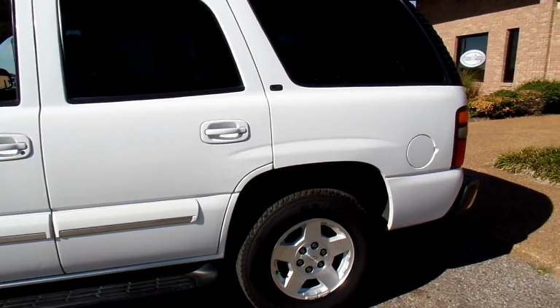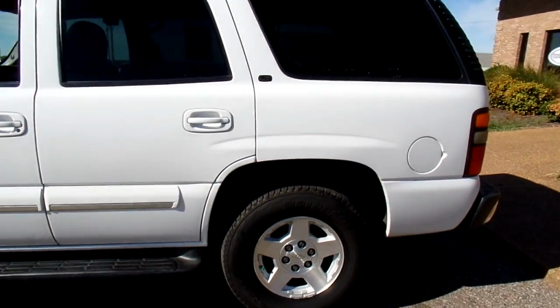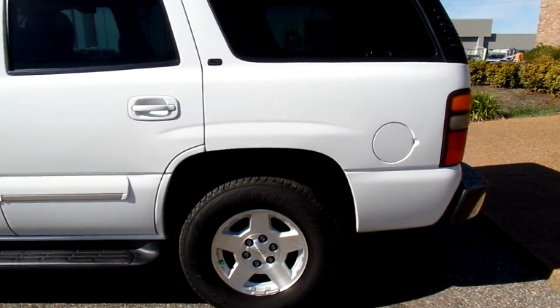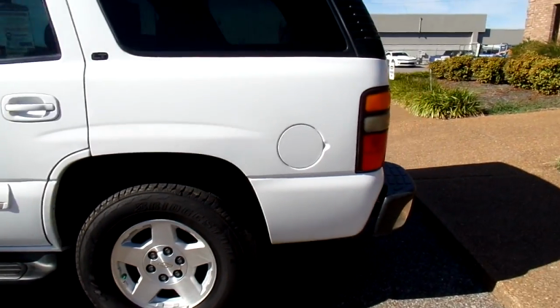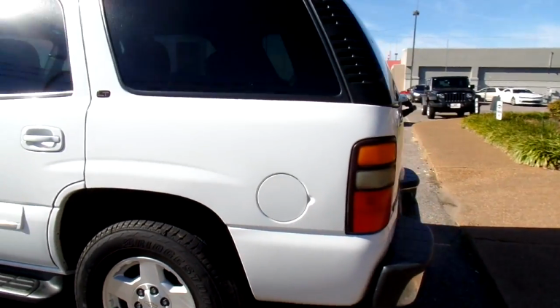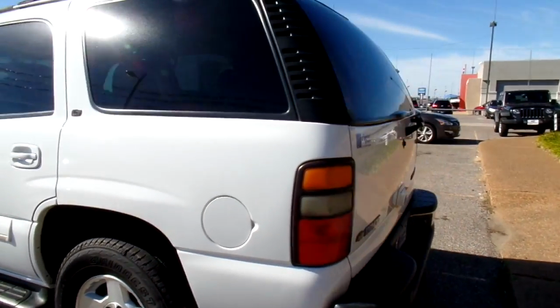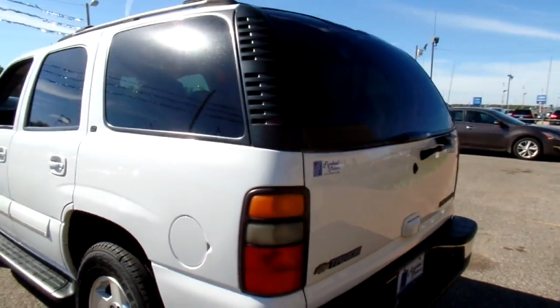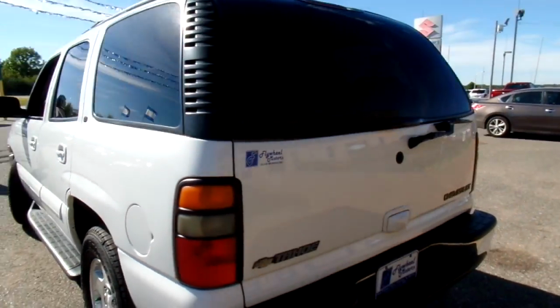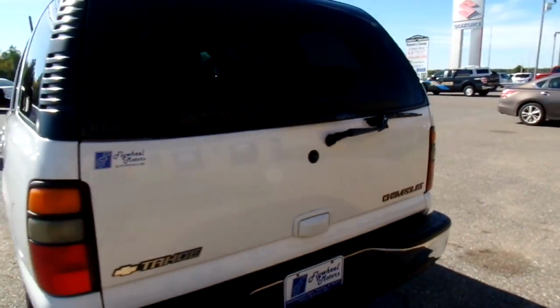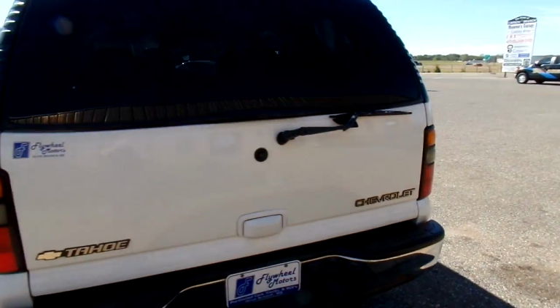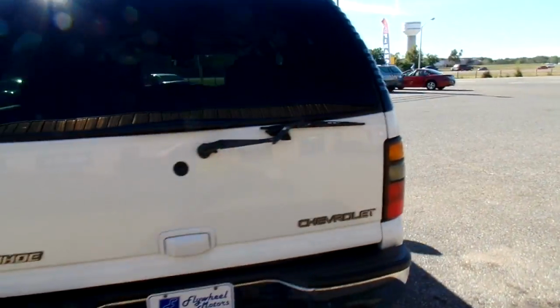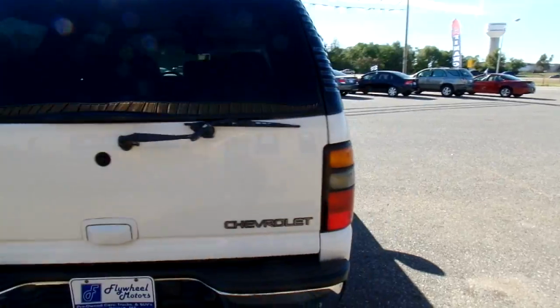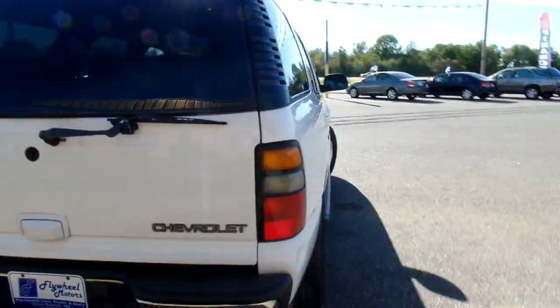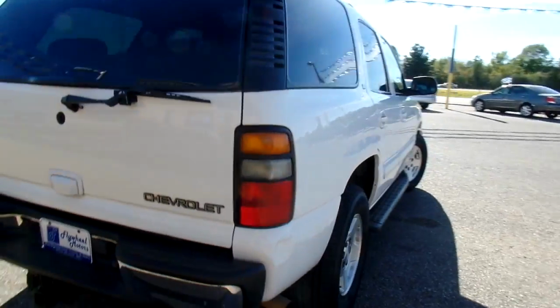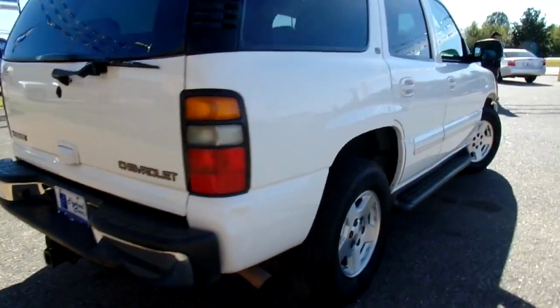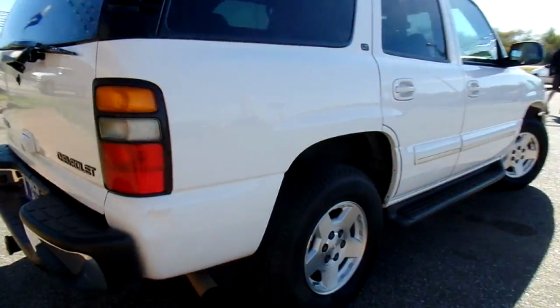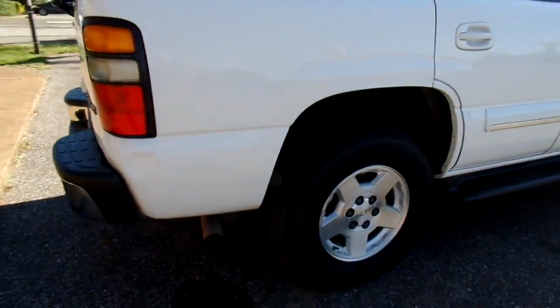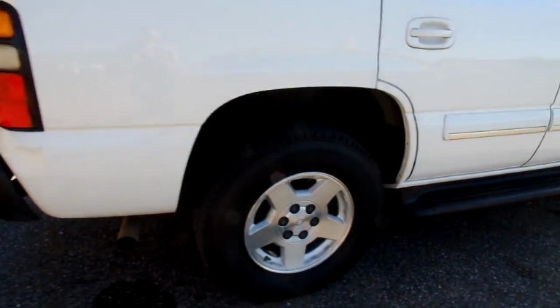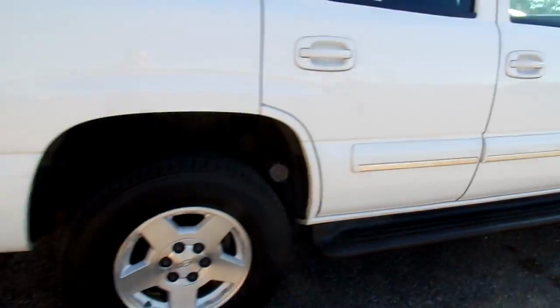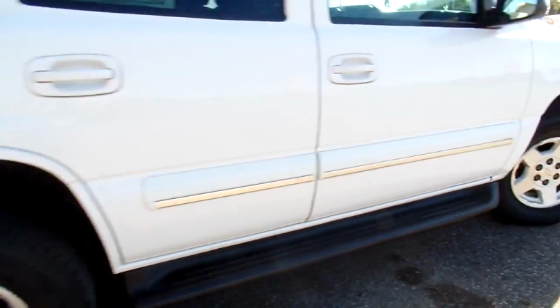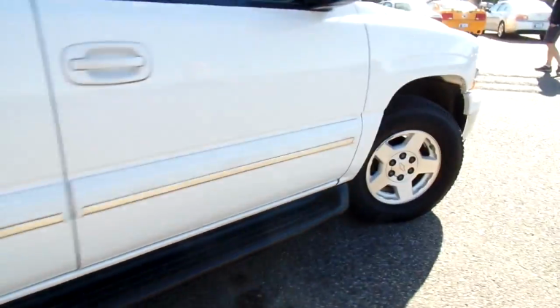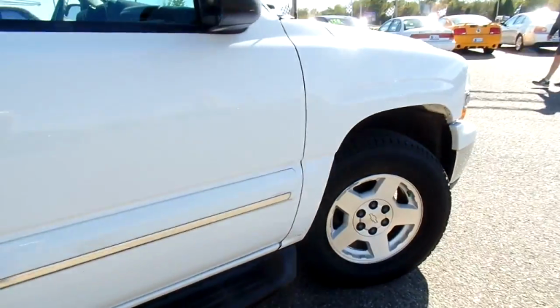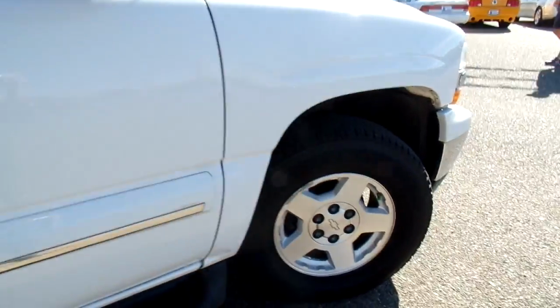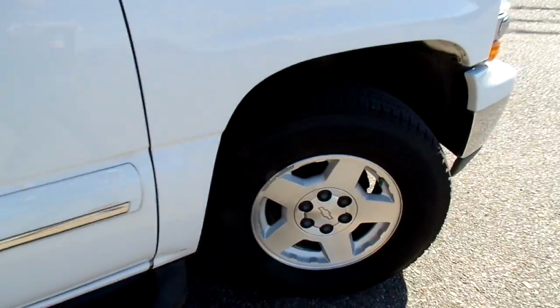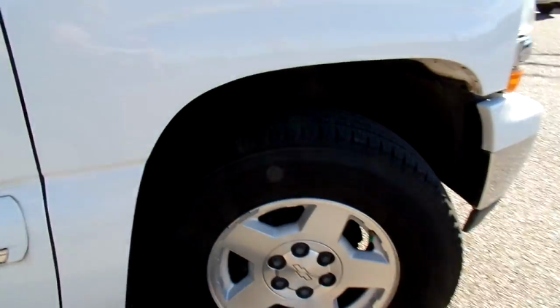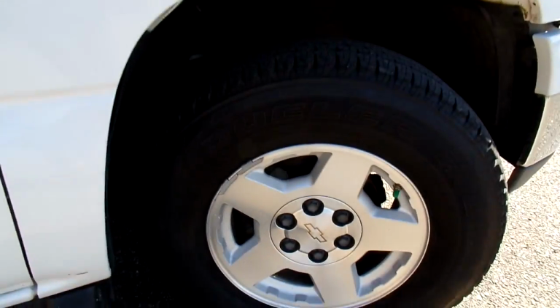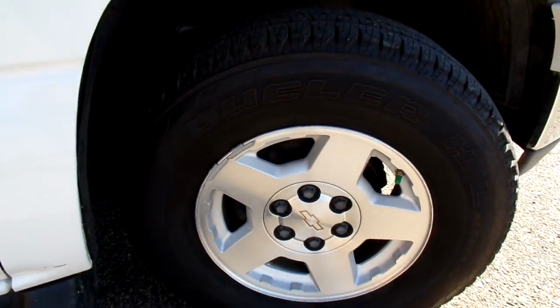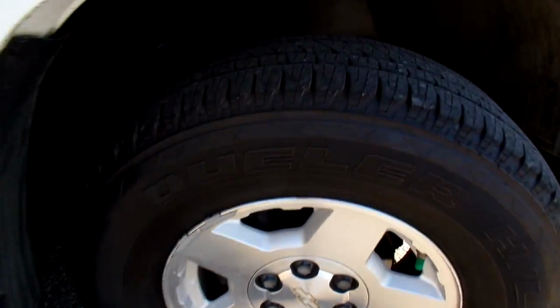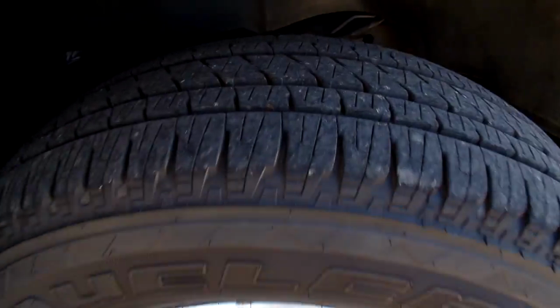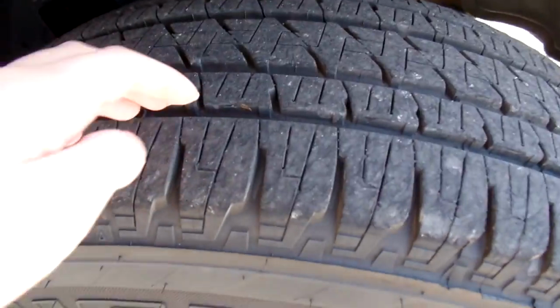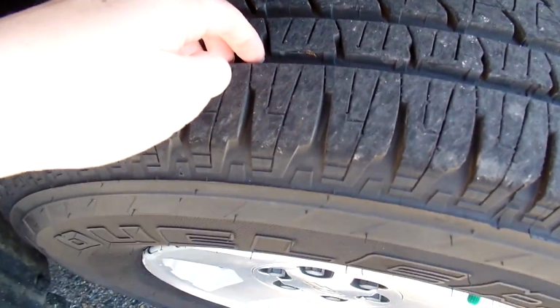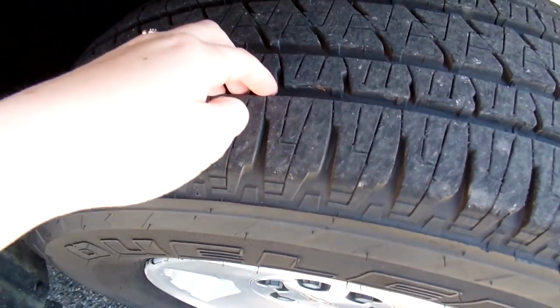Give you a good look at the outside. Now this Tahoe has a good set of rims on it. Also has a good set of tires. Give you a peek at the tread here. There's the wheel — nice and deep.